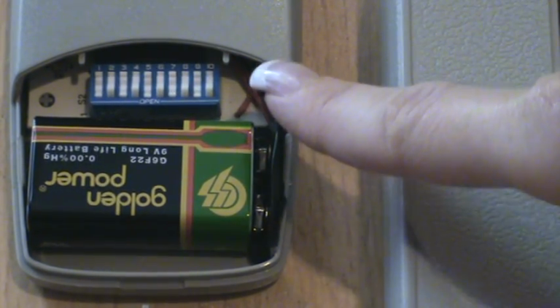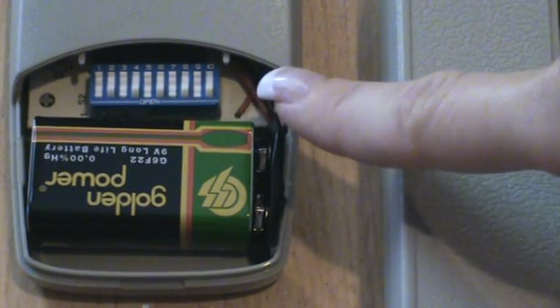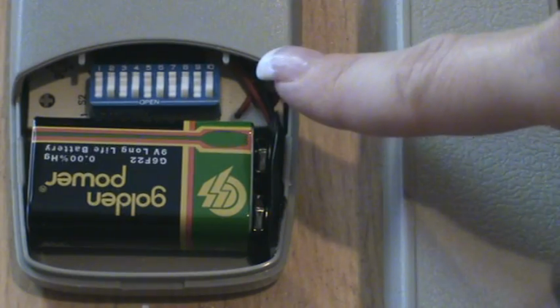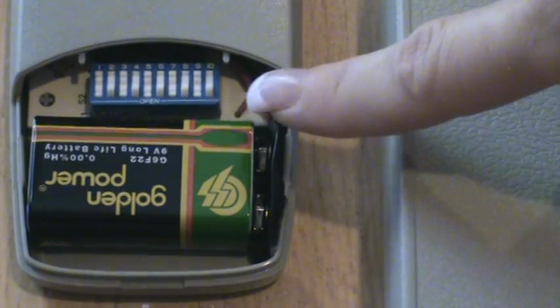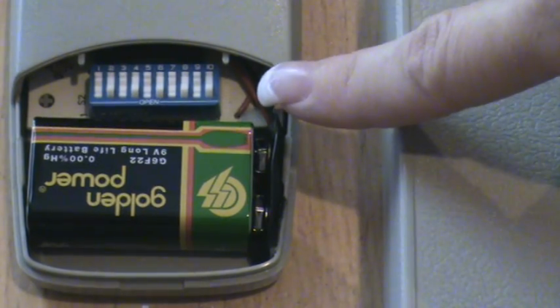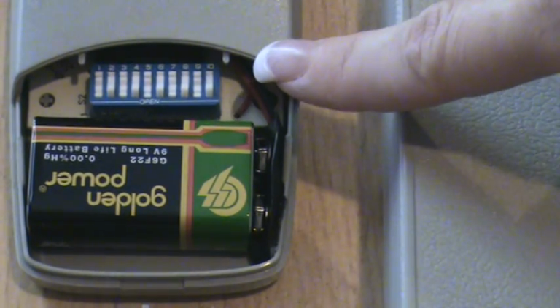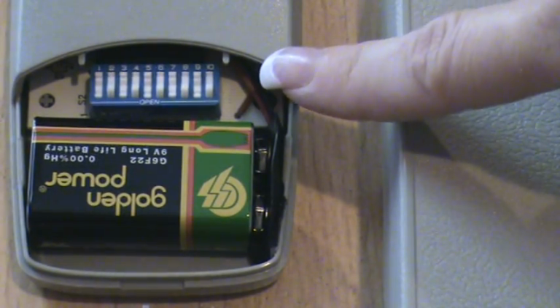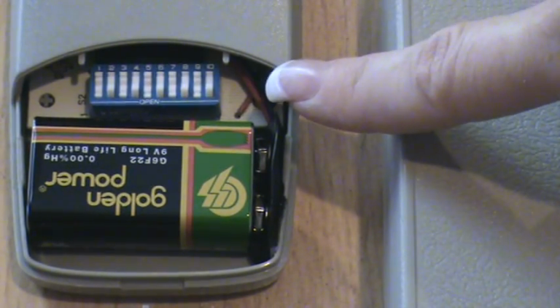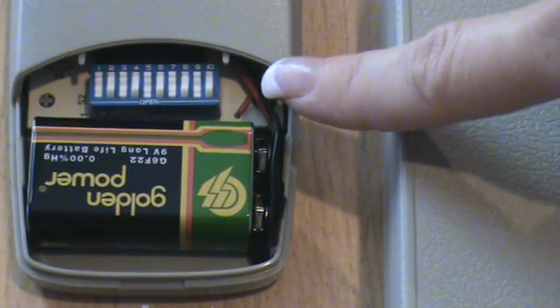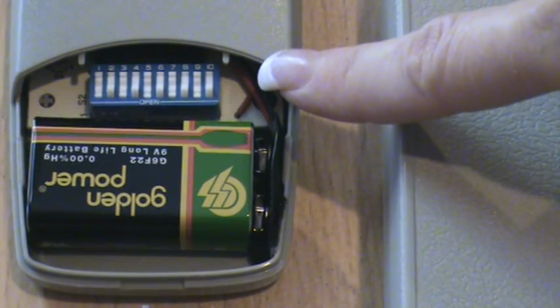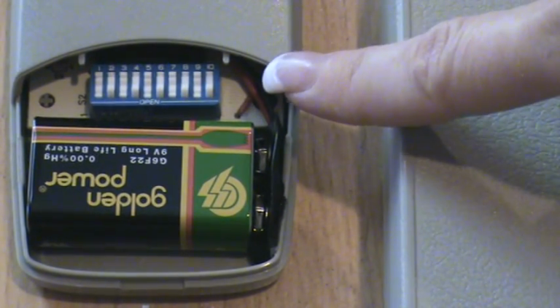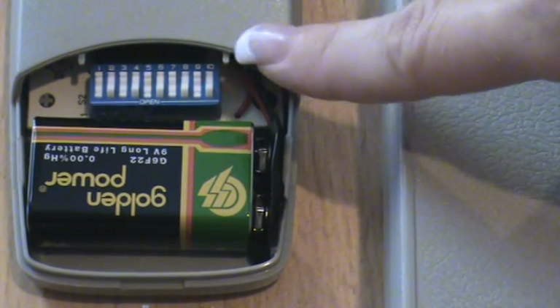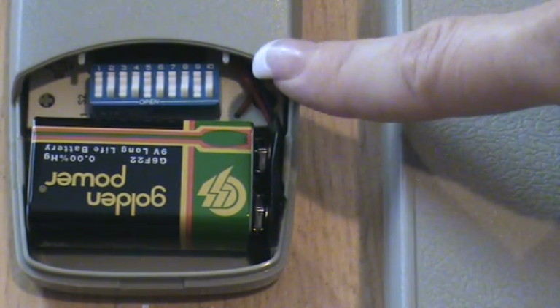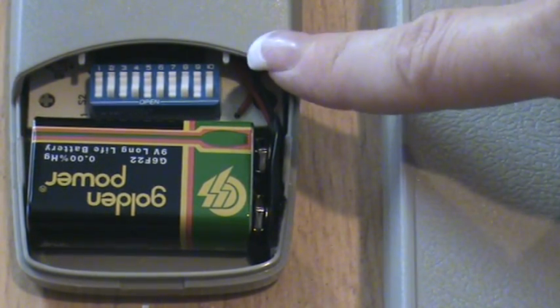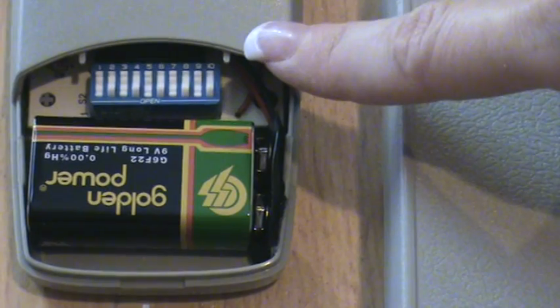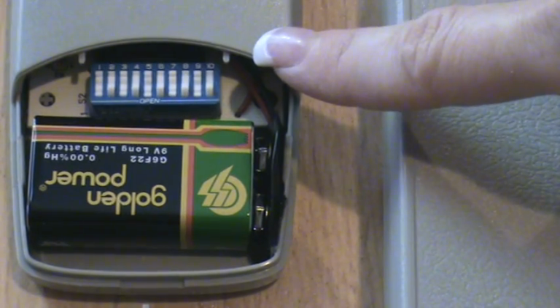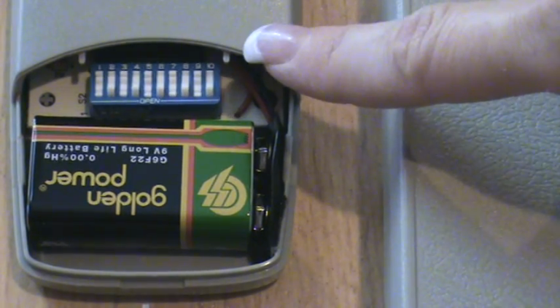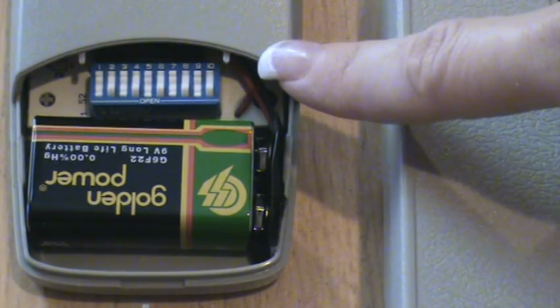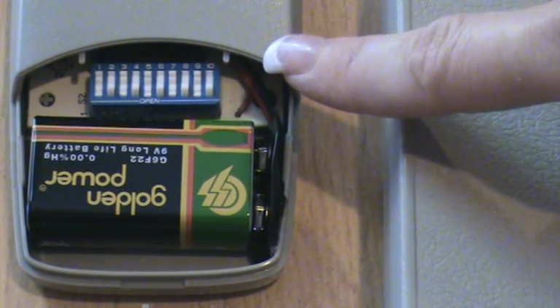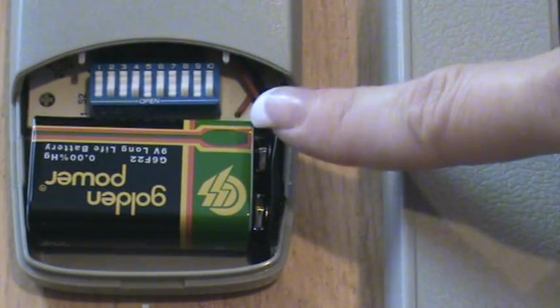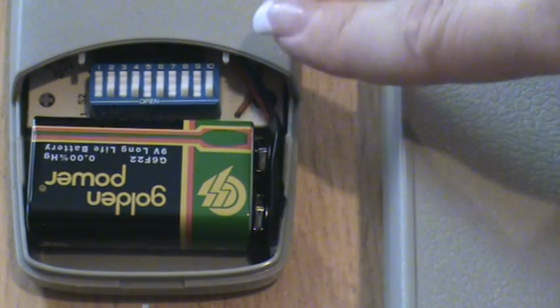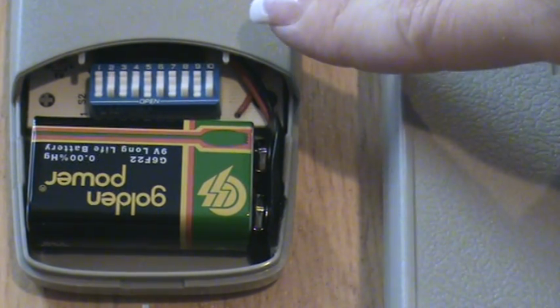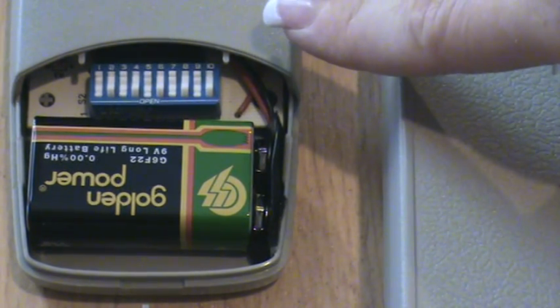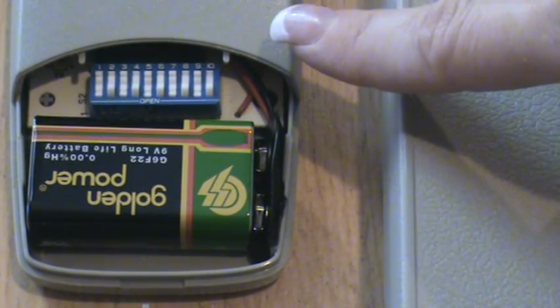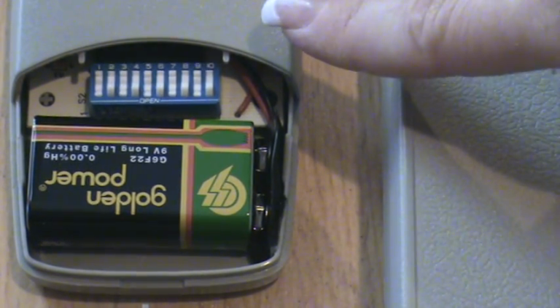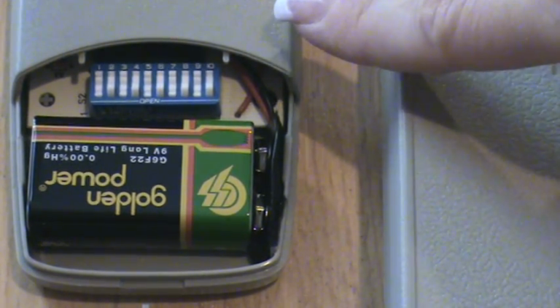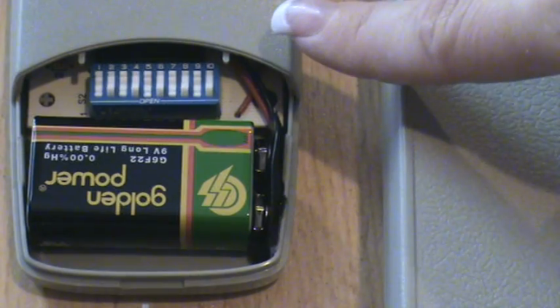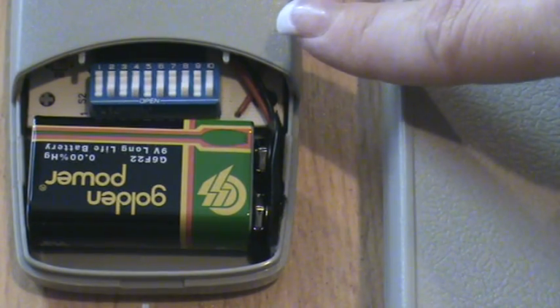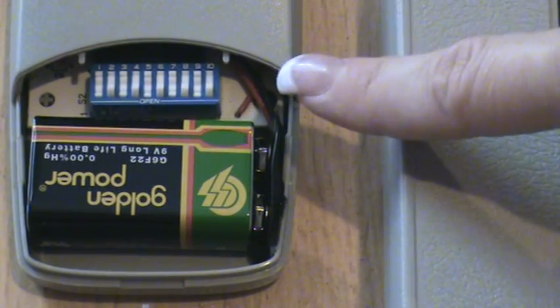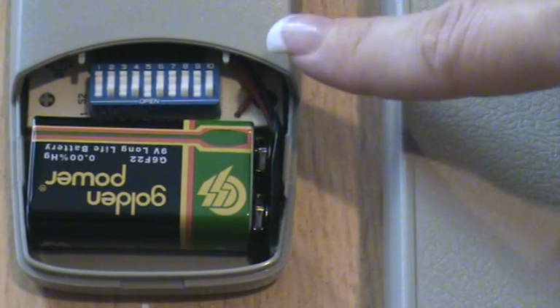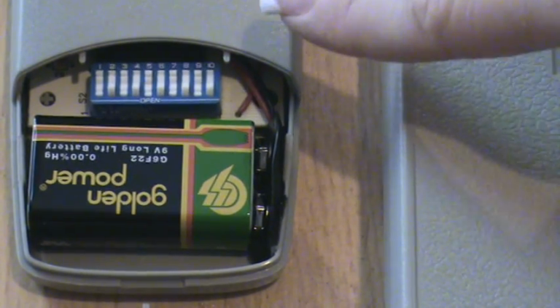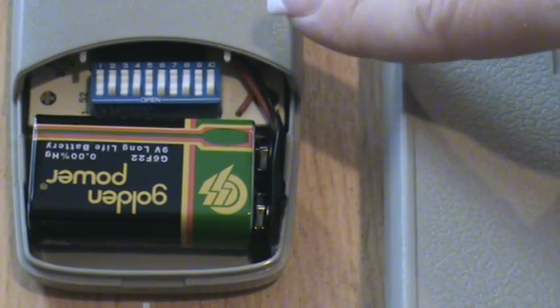There can be anywhere from 7 to 12 dip switches depending on the brand. Dip switches are either binary with two positions — on or off — or they can be trinary with three positions: a plus, zero, or minus.